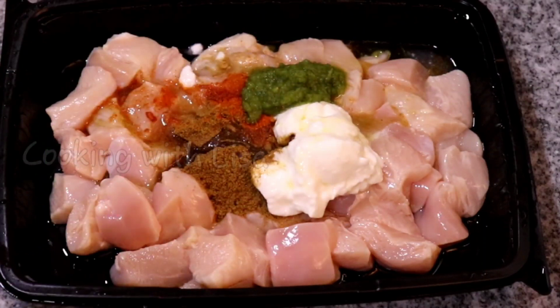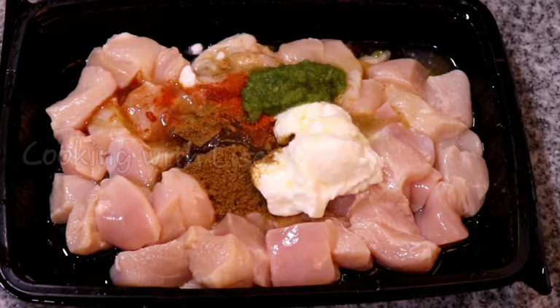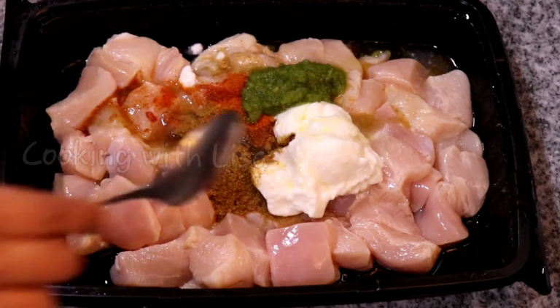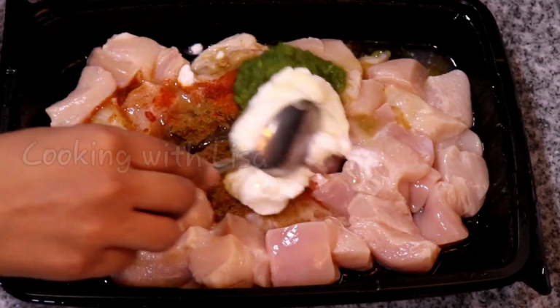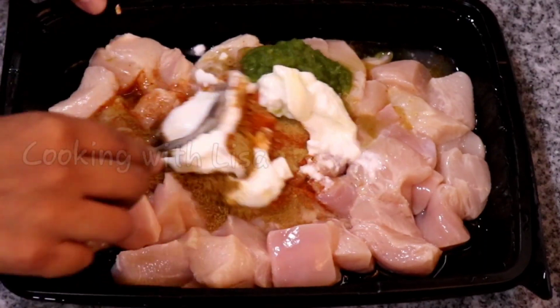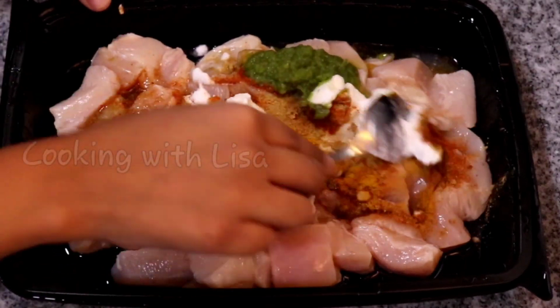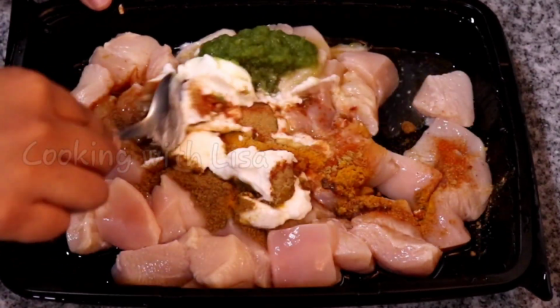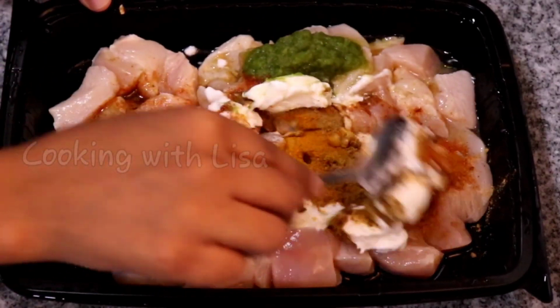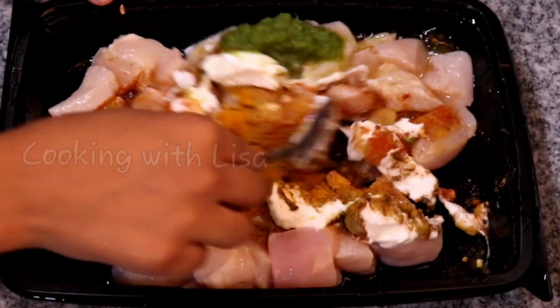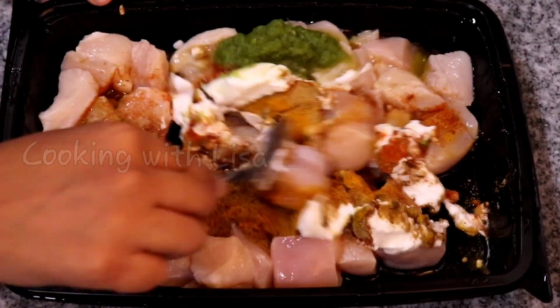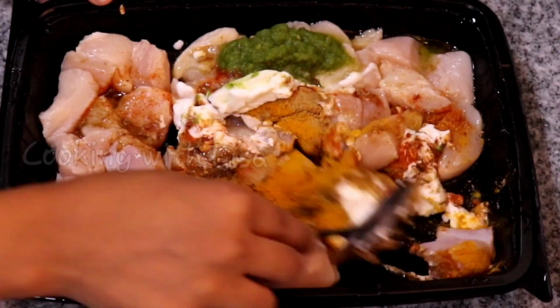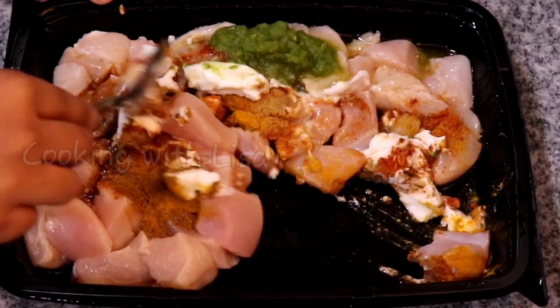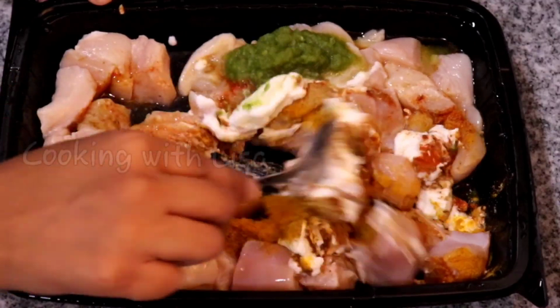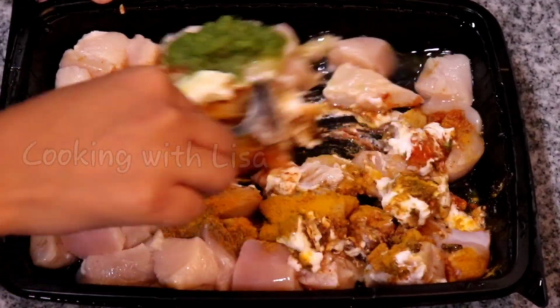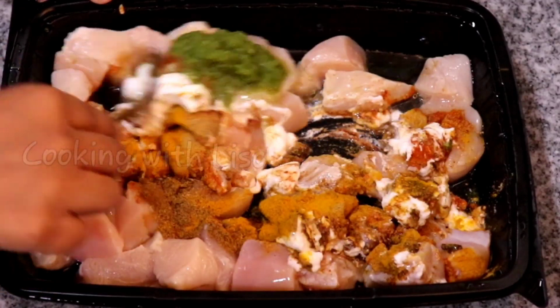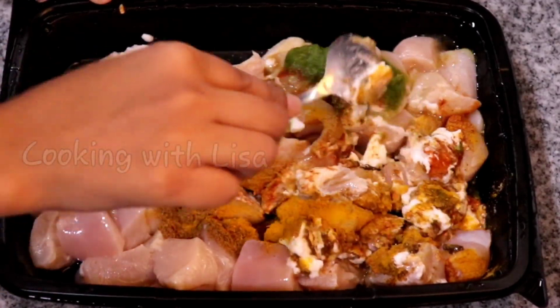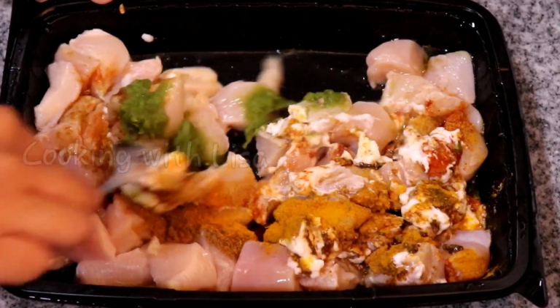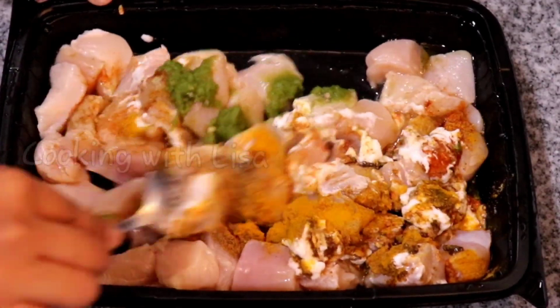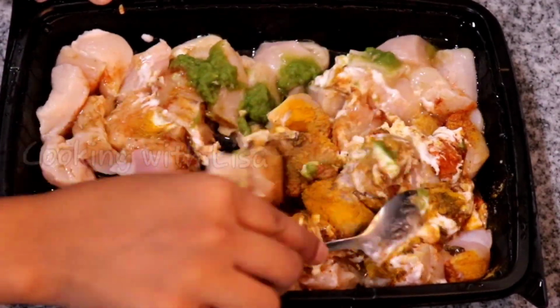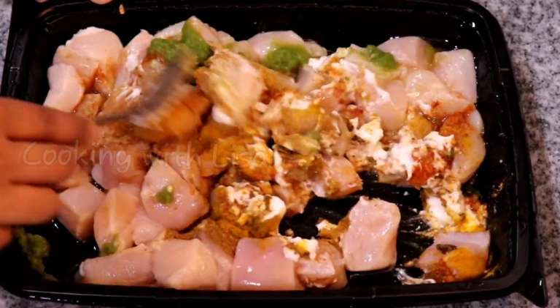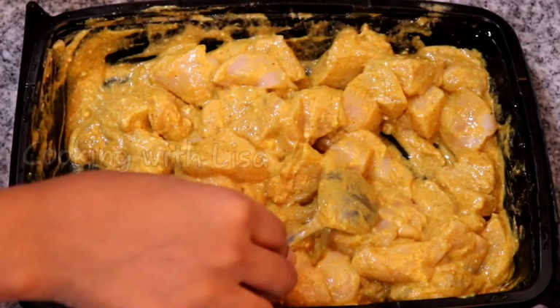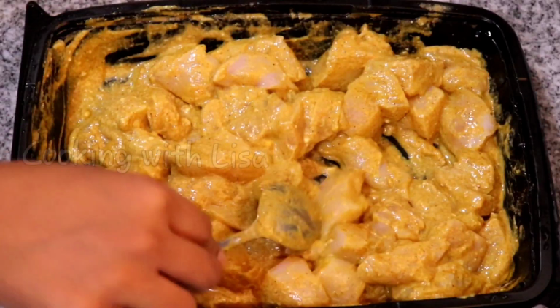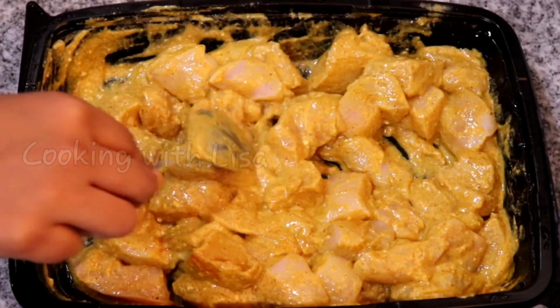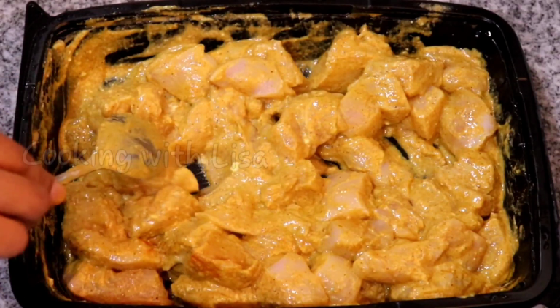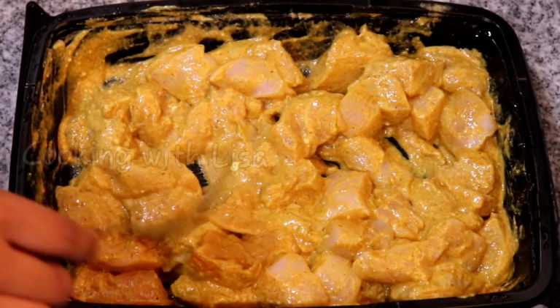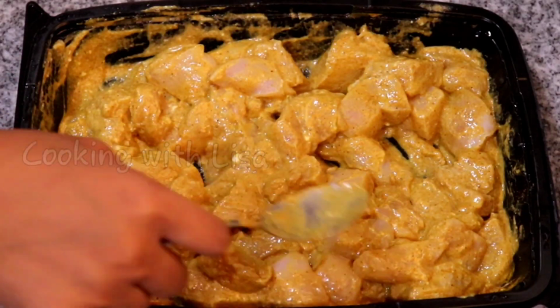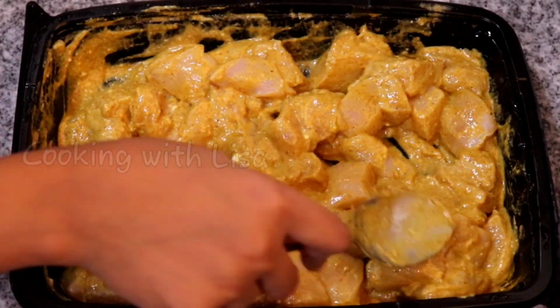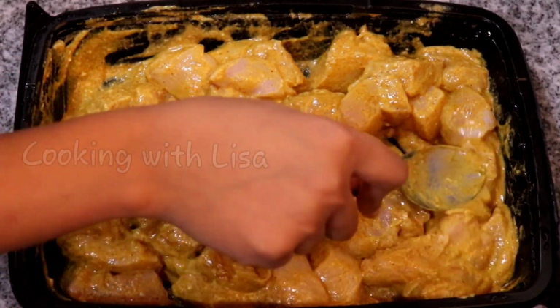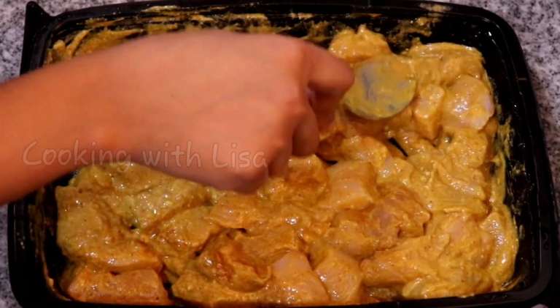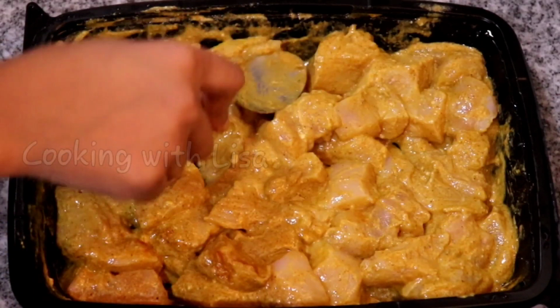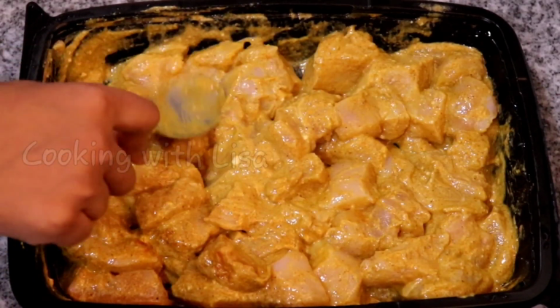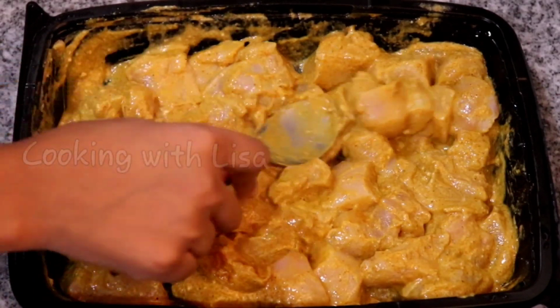I'm going to mix everything well together, then put it in my fridge to marinate for an hour. If you have time on your hands, you can let it marinate for a longer time.